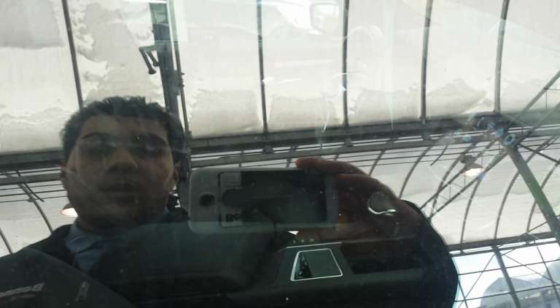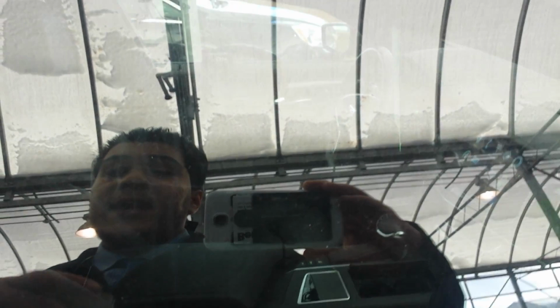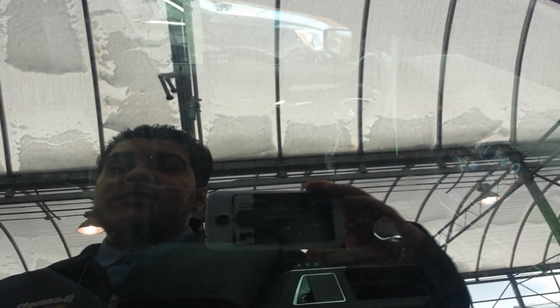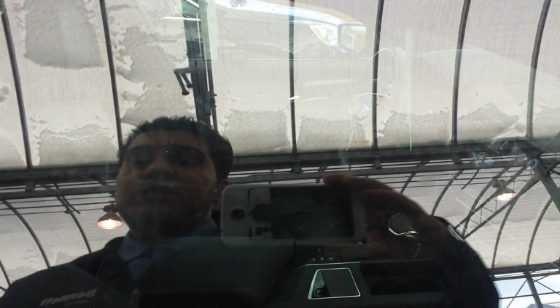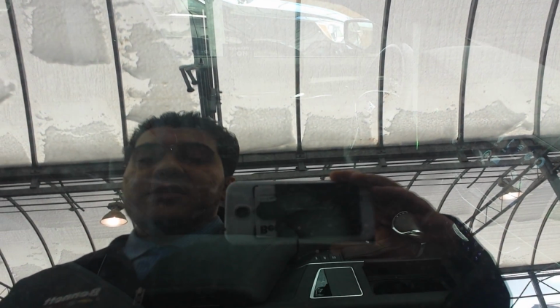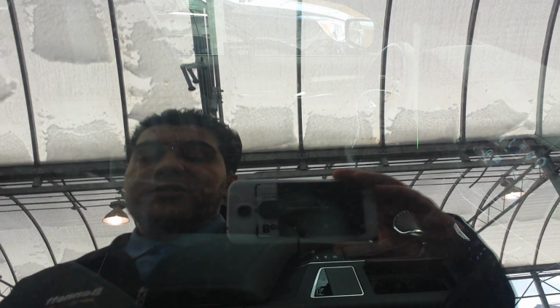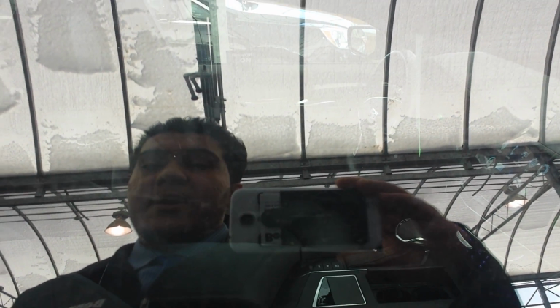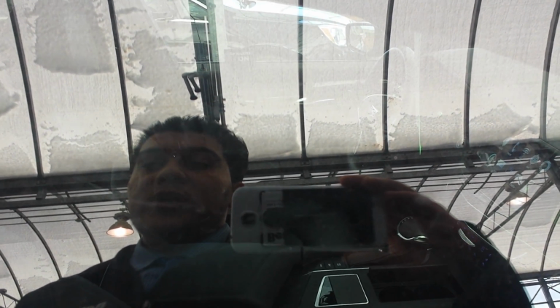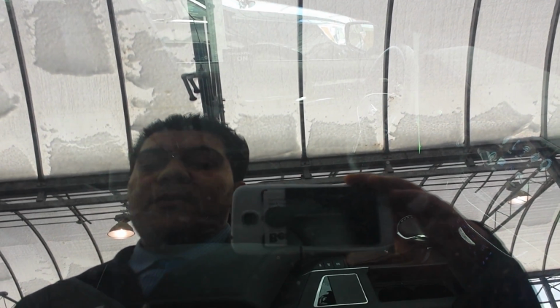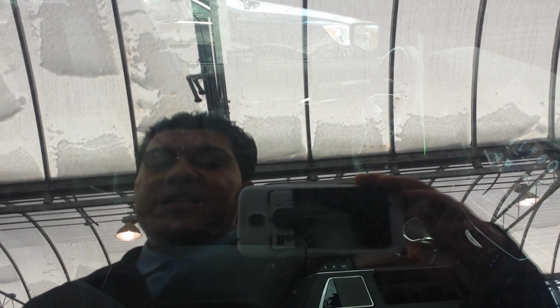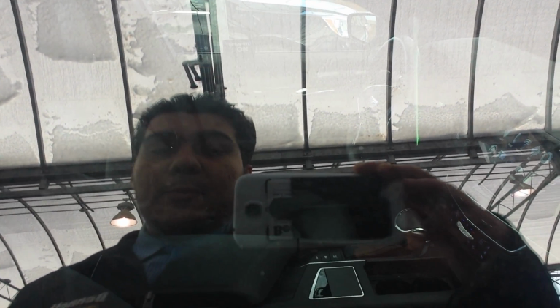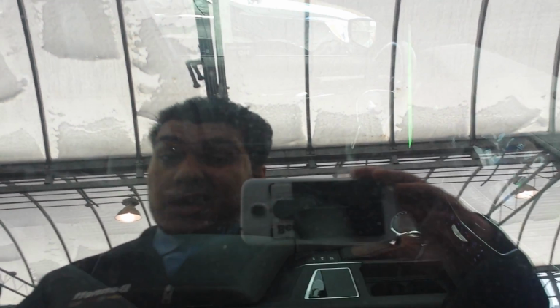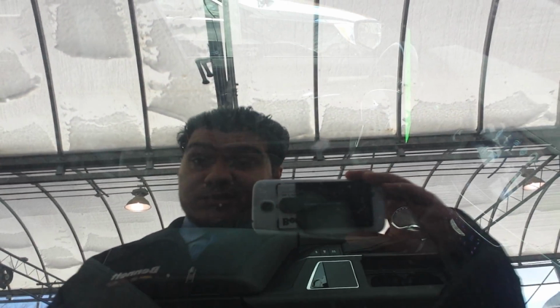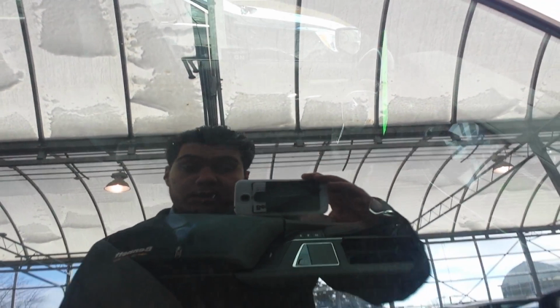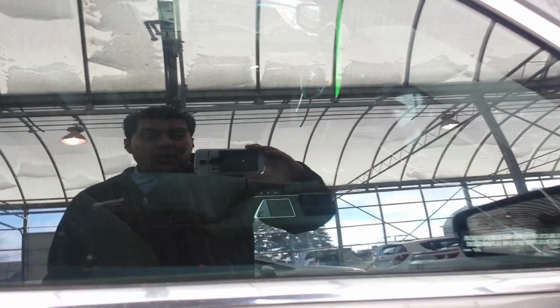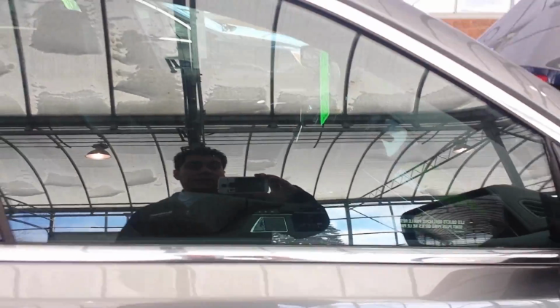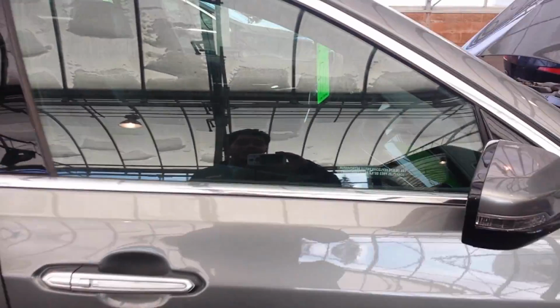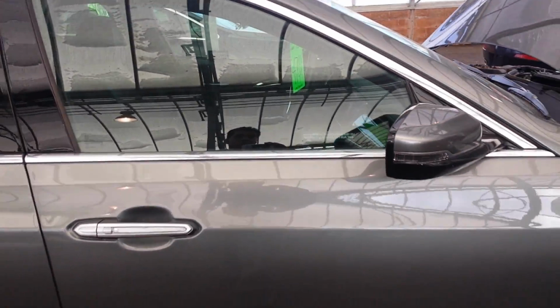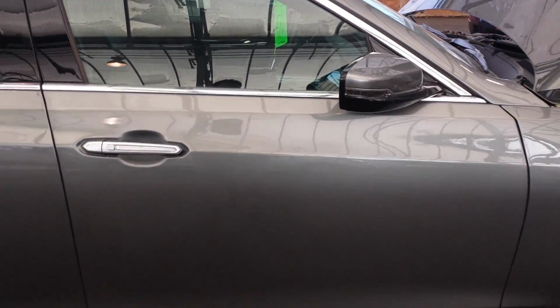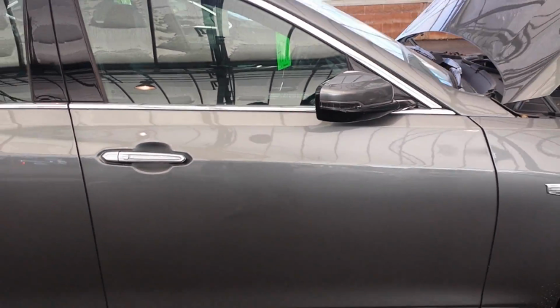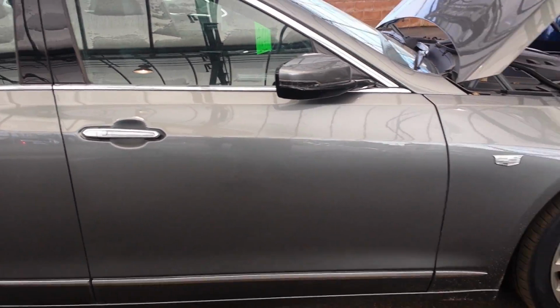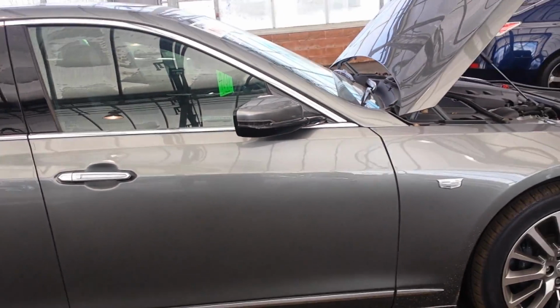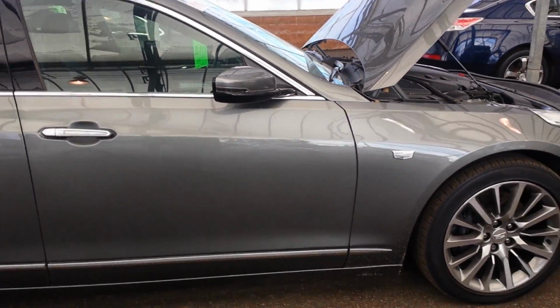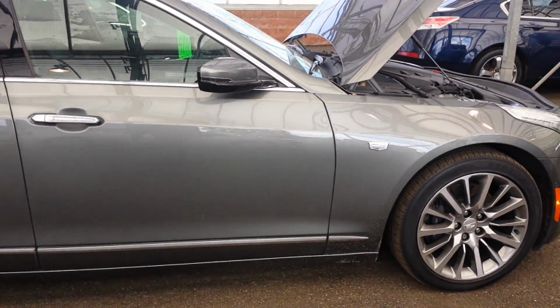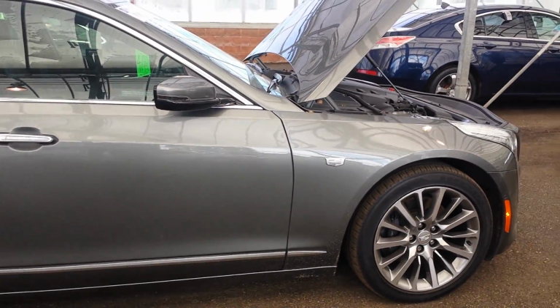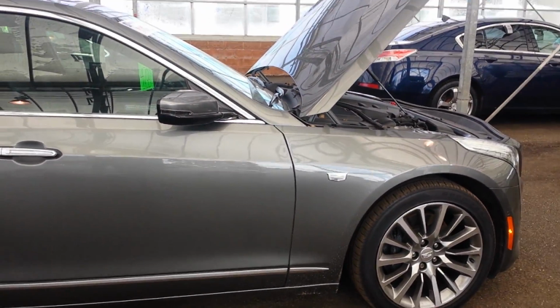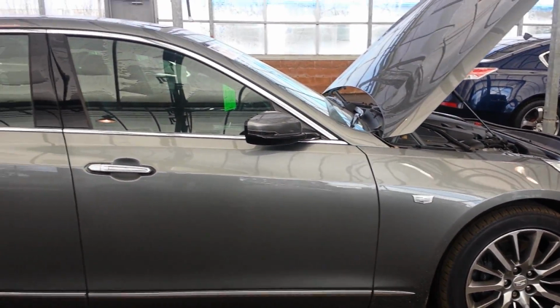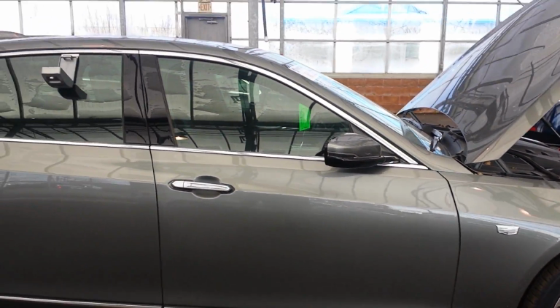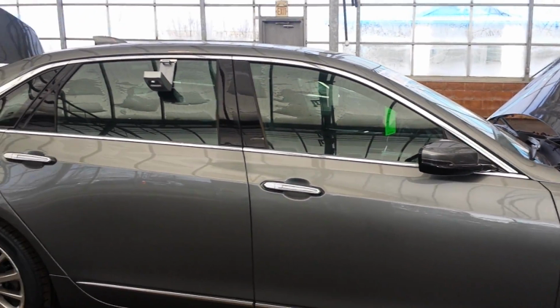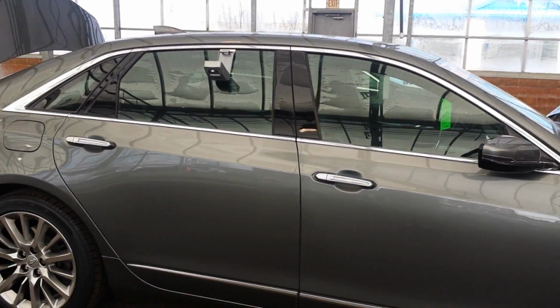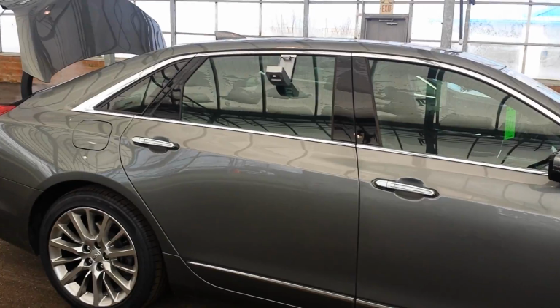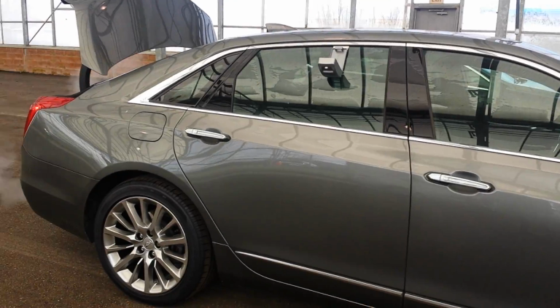Hey guys, this is your salesperson here Randy Cushalba from Bennett GM, and today I want to present to you the 2016 Cadillac CT6.